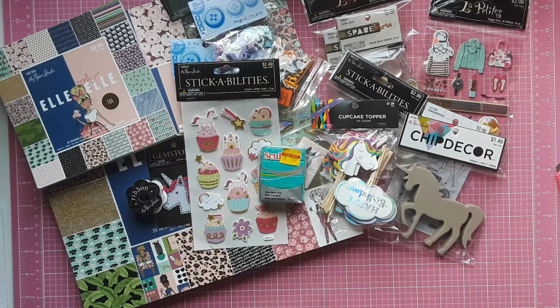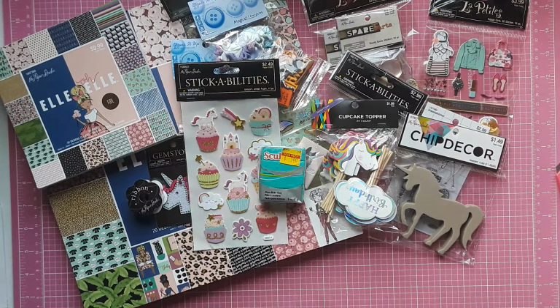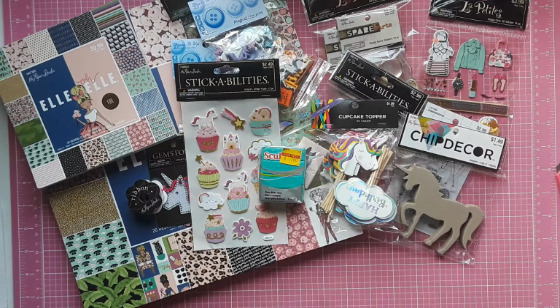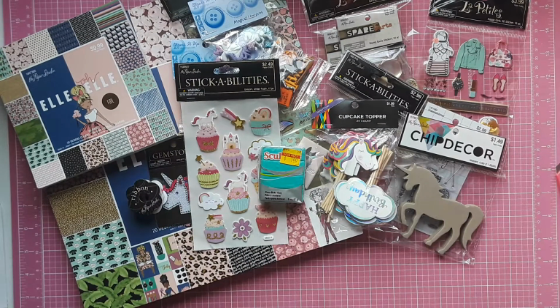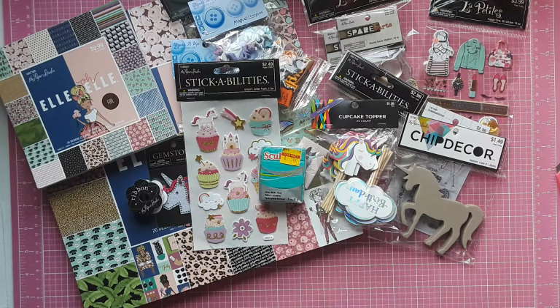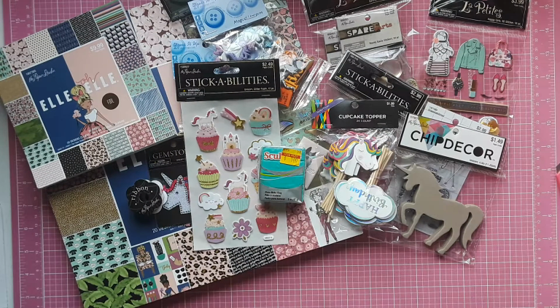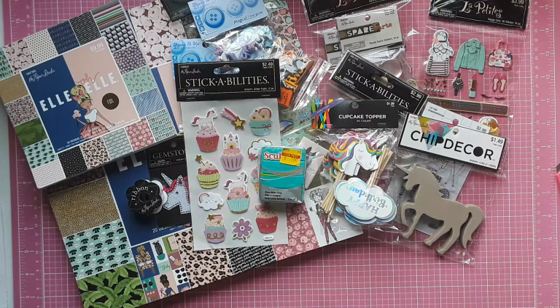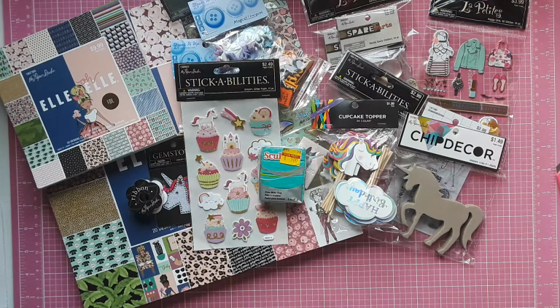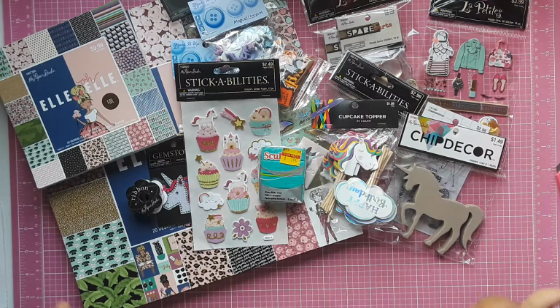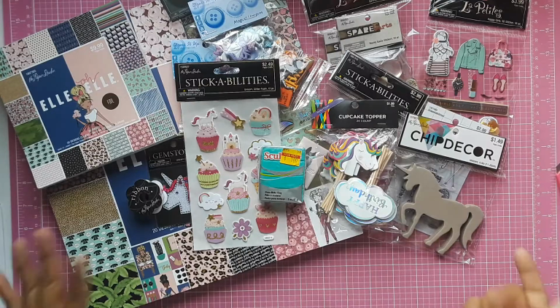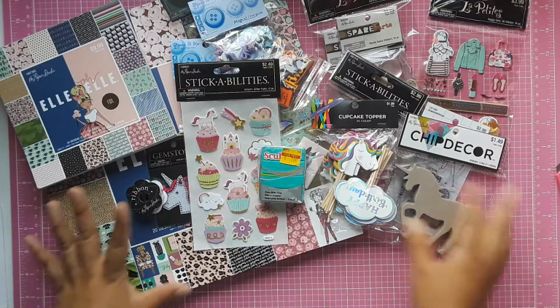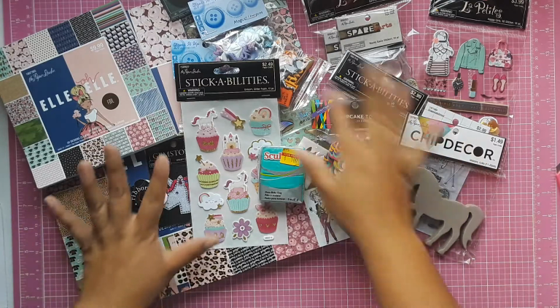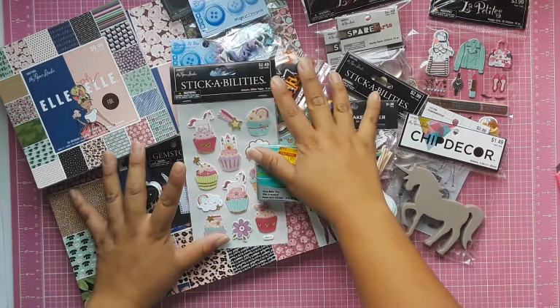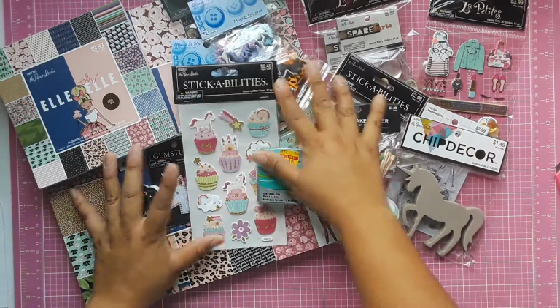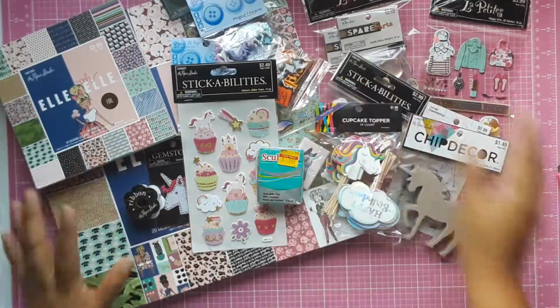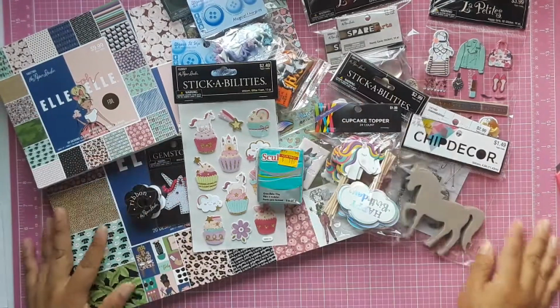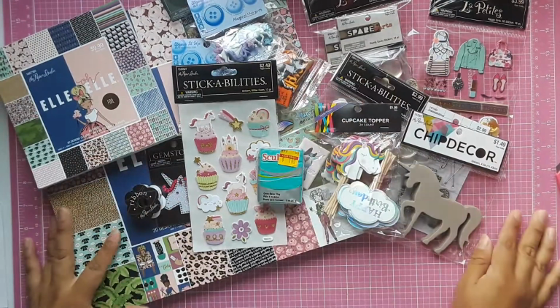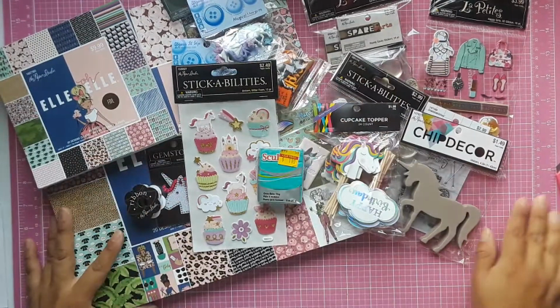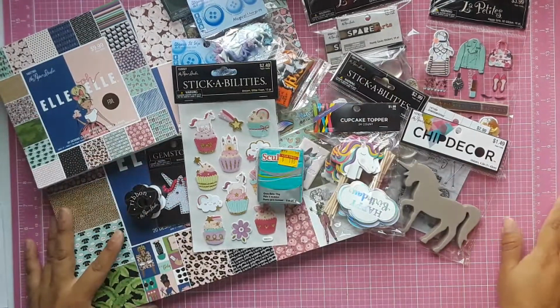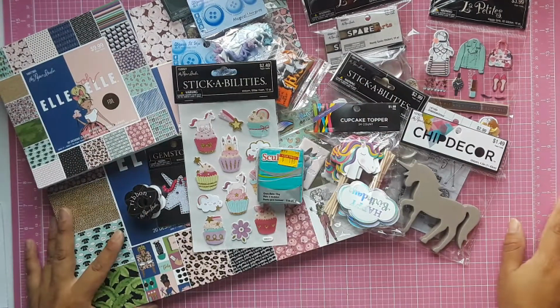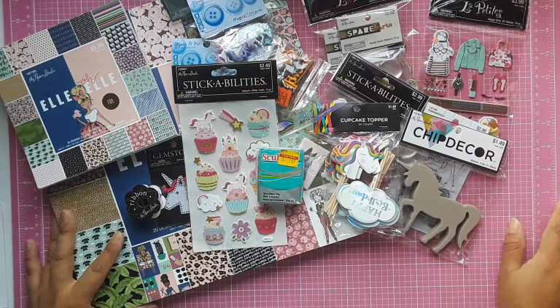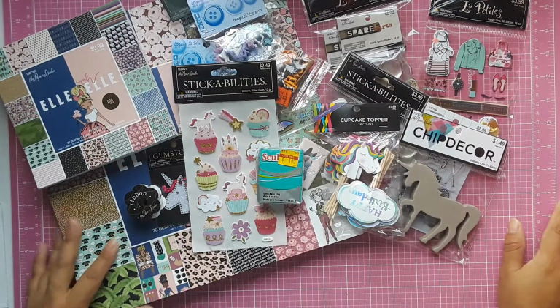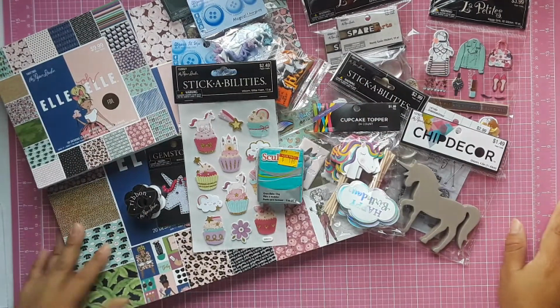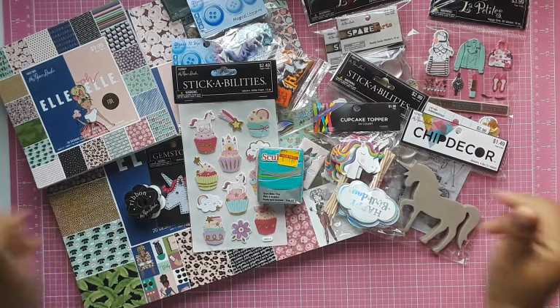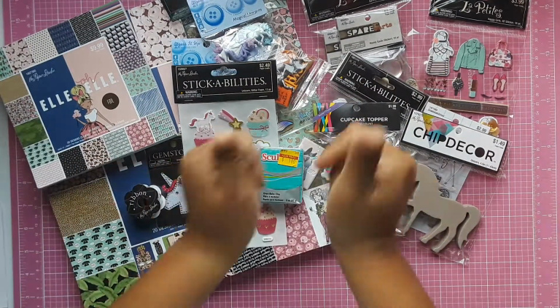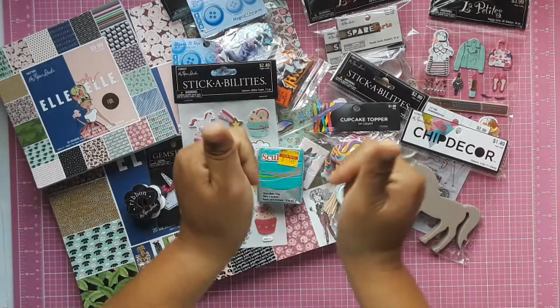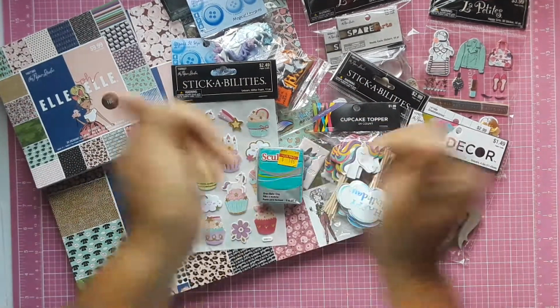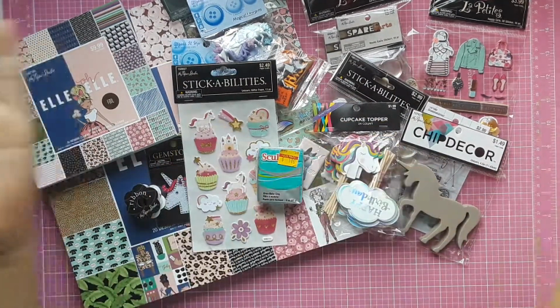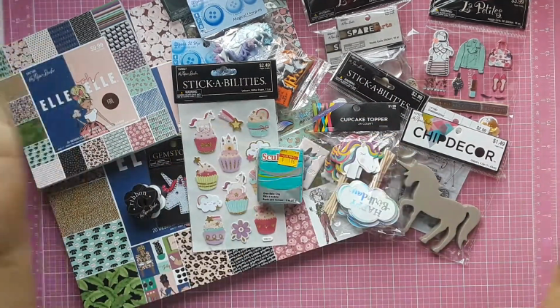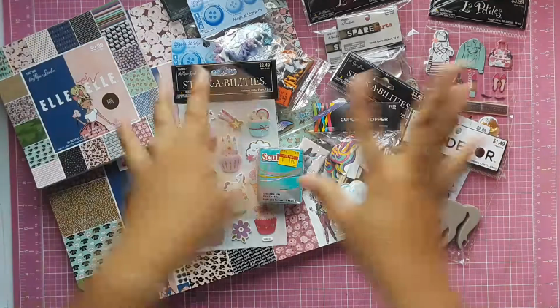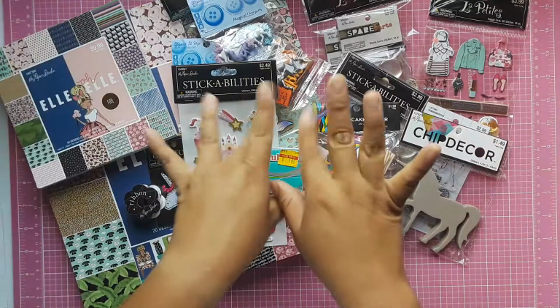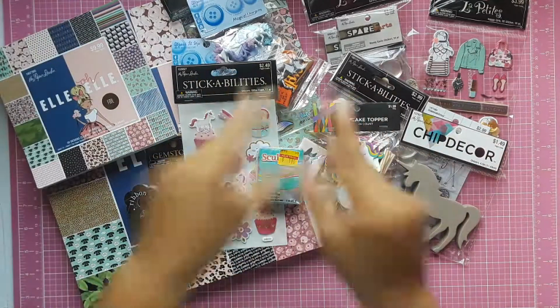And that is it, you guys! That is all I picked up — this is my haul. I hope you enjoyed the video. If you did, don't forget to give it a thumbs up and I will see you in my next video. Bye!